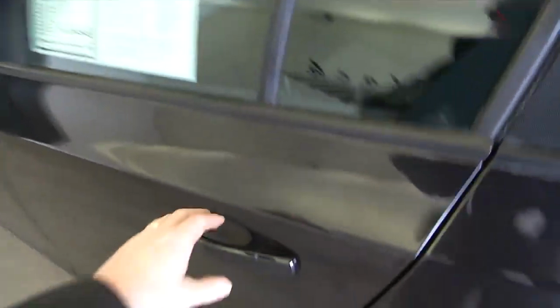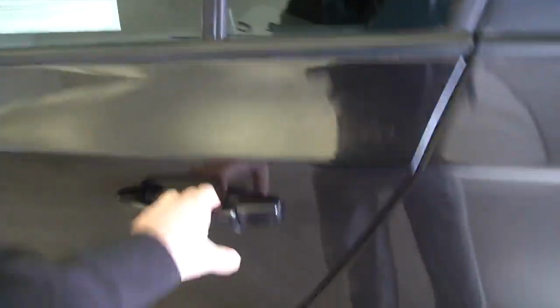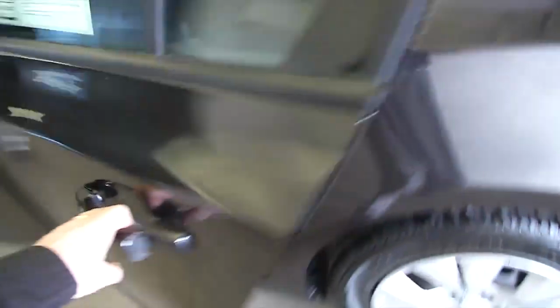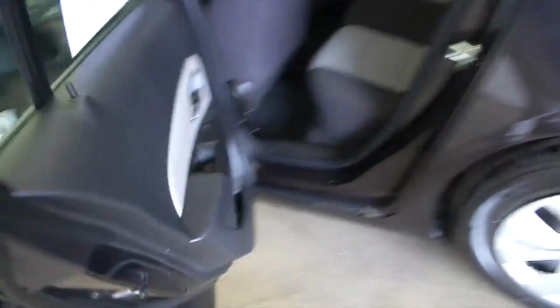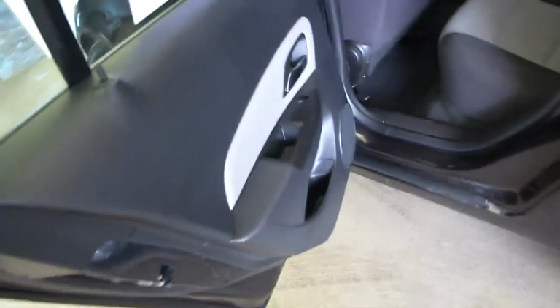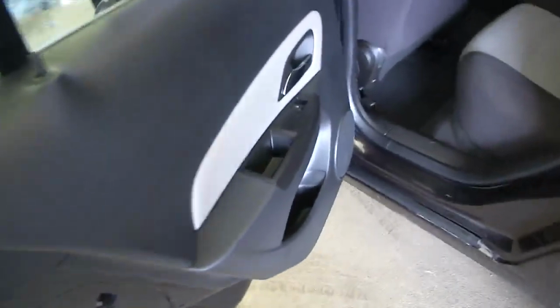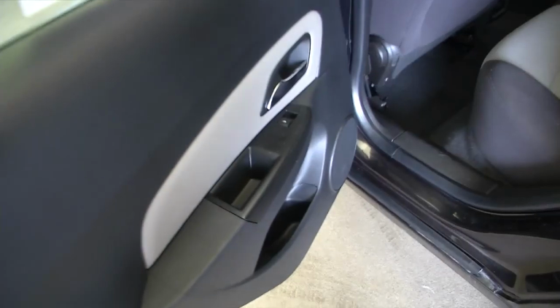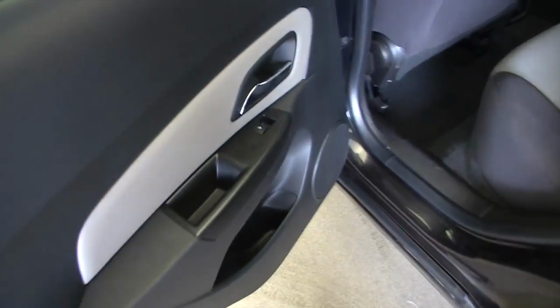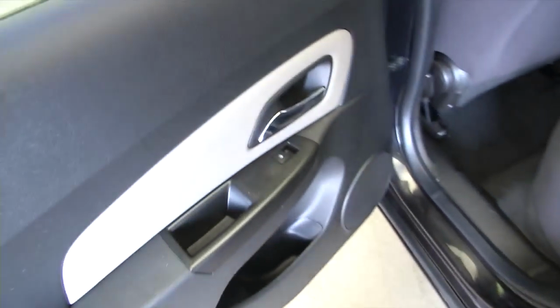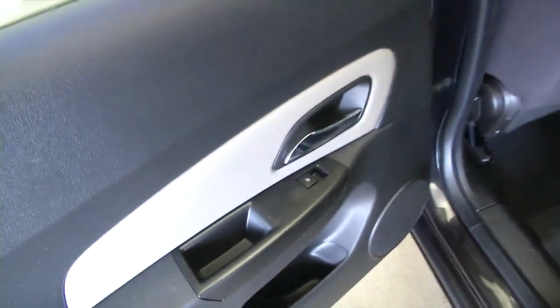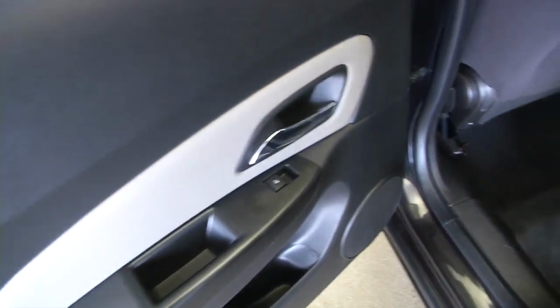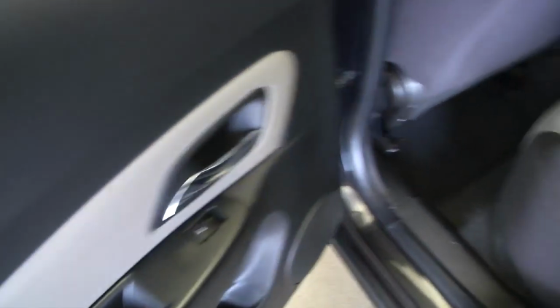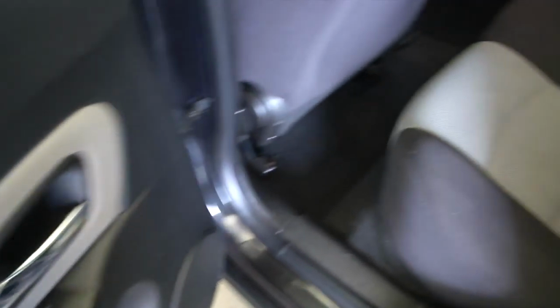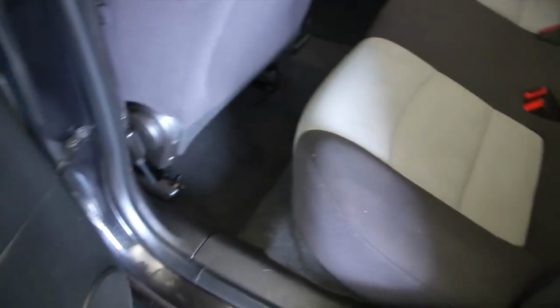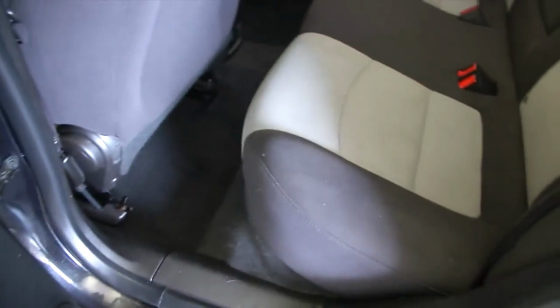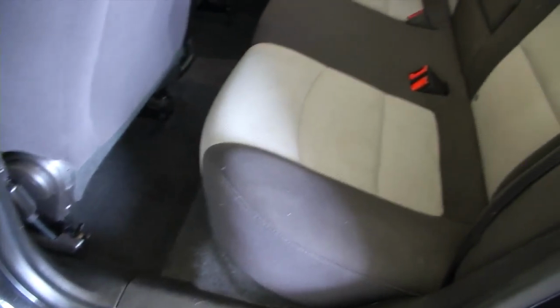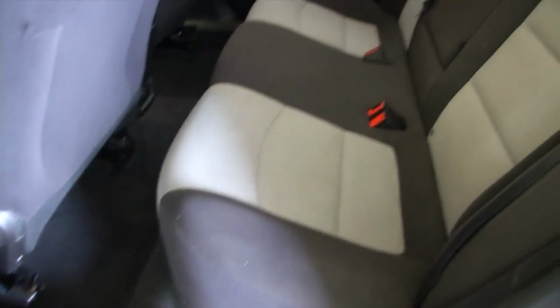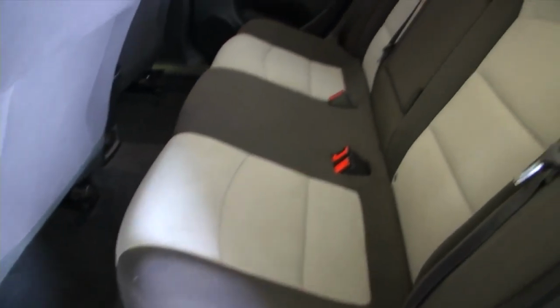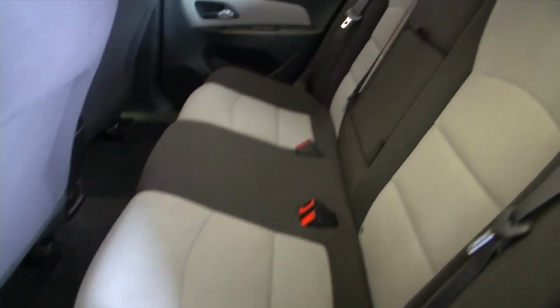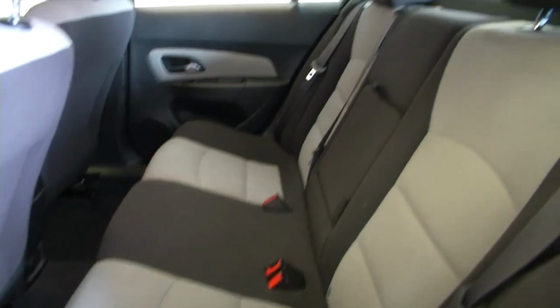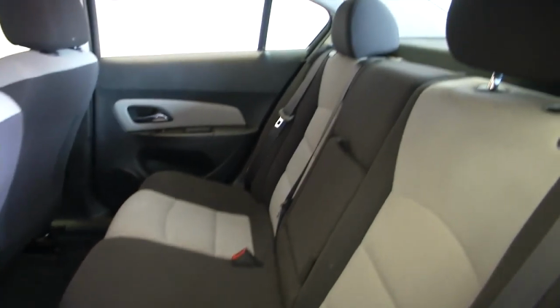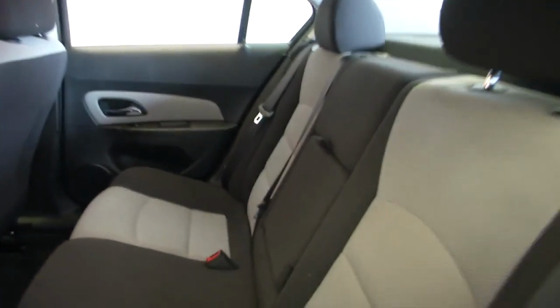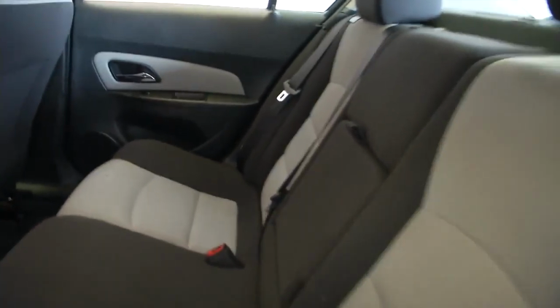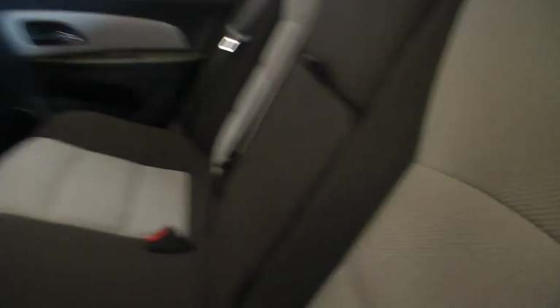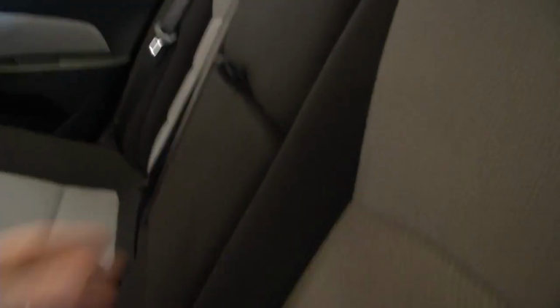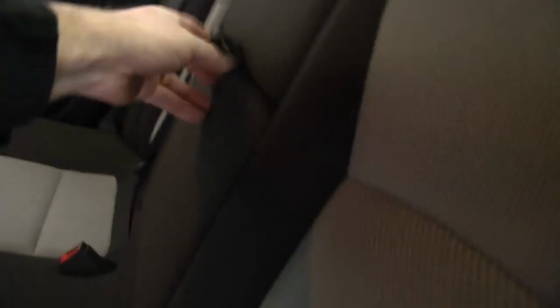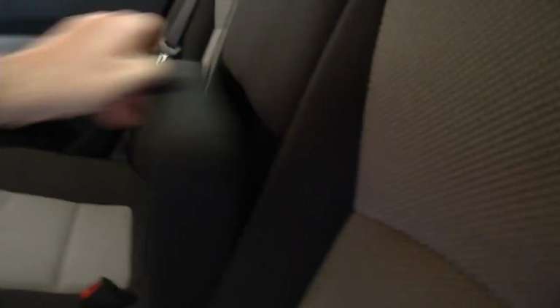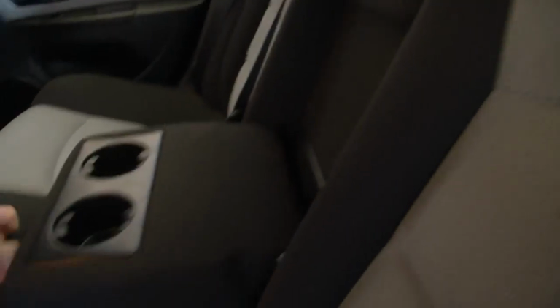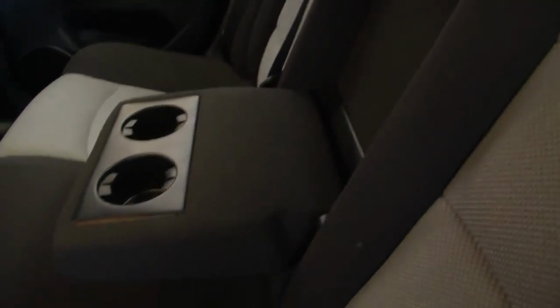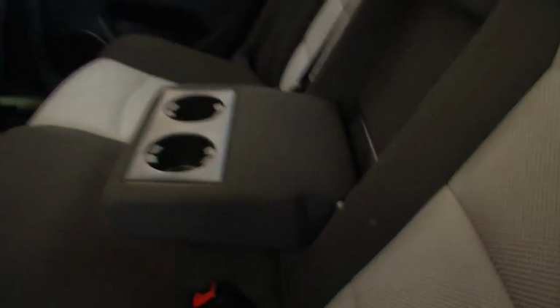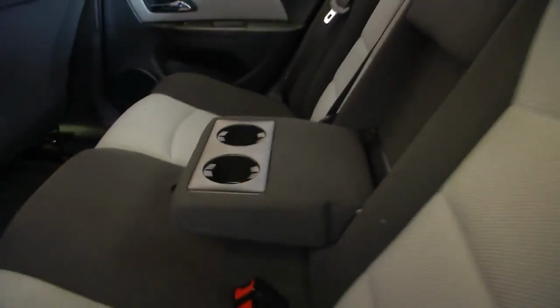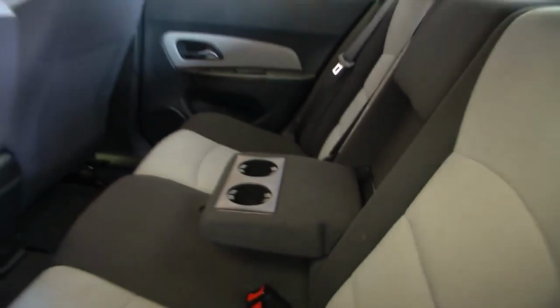We'll check out the back seats. You've got power windows, cloth interior. Condition of the fabric is good. Rear cup holders, center armrest.